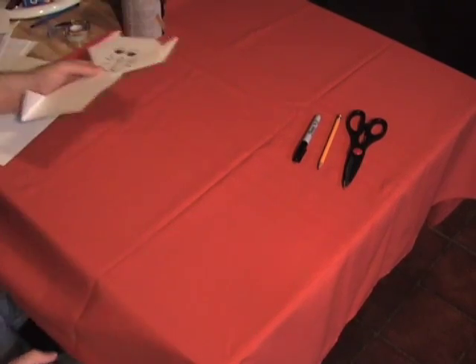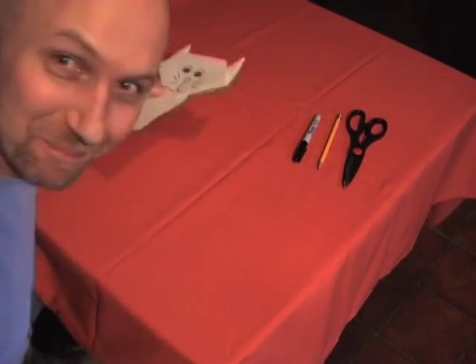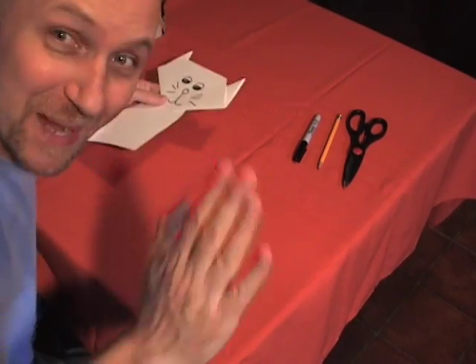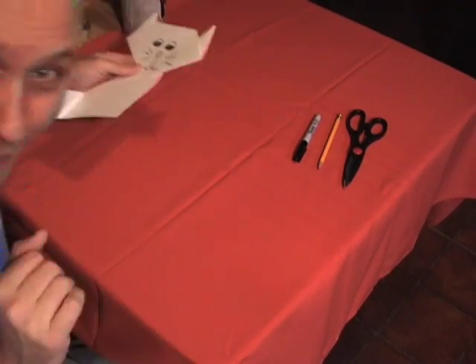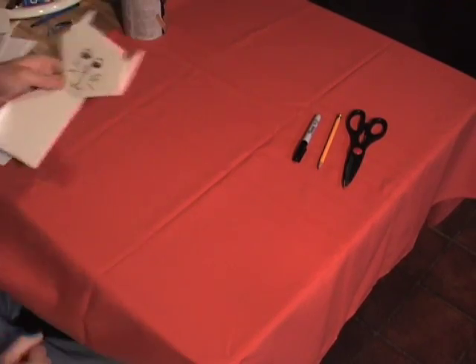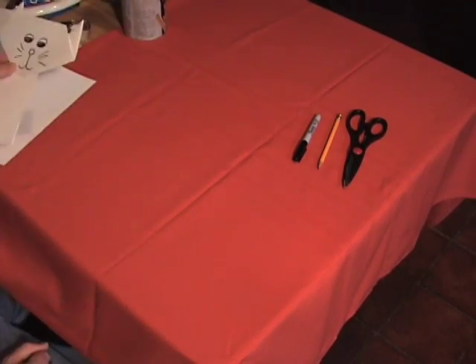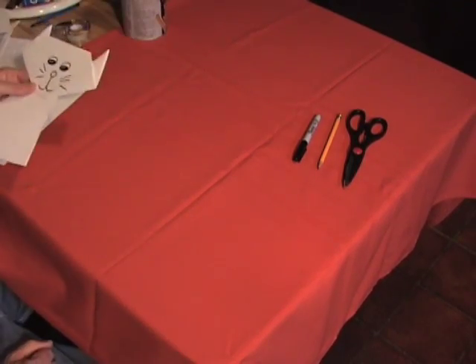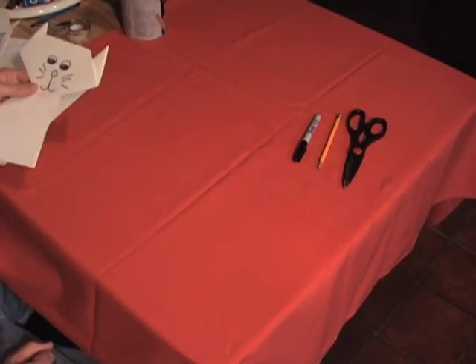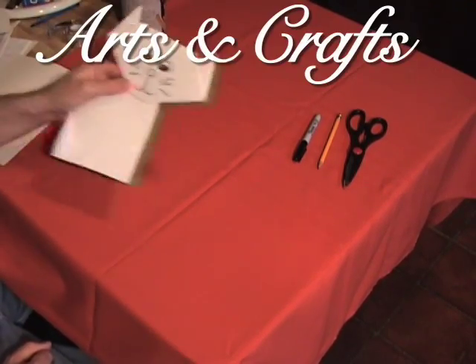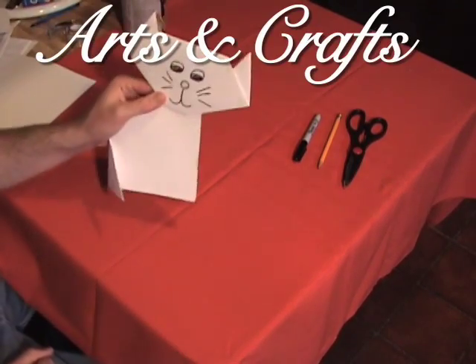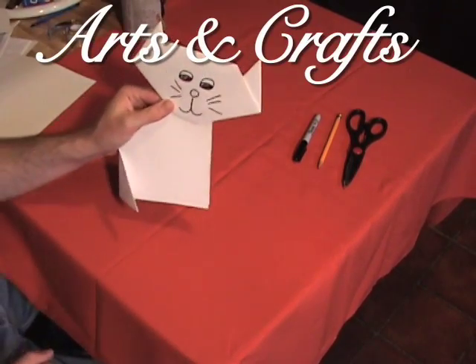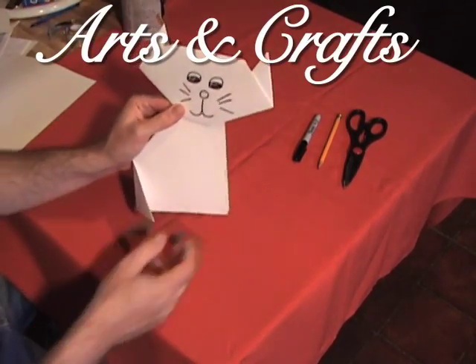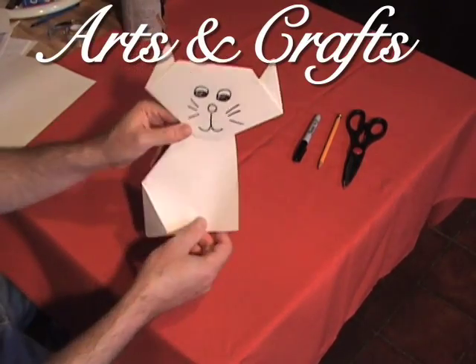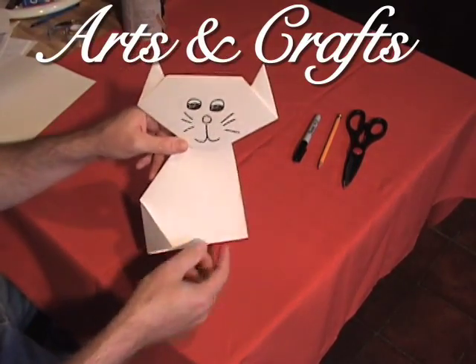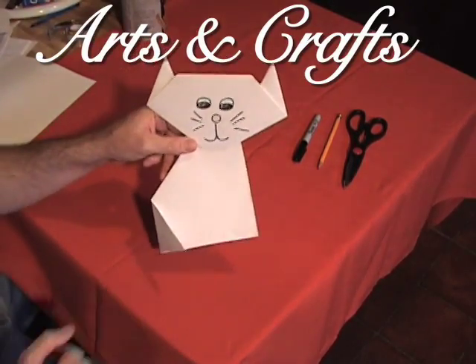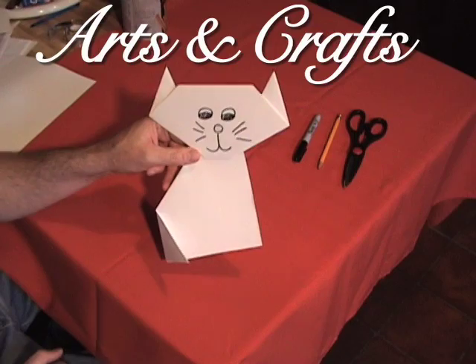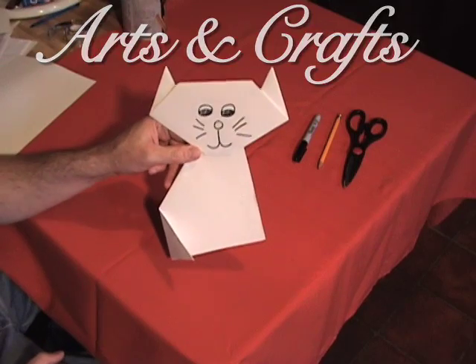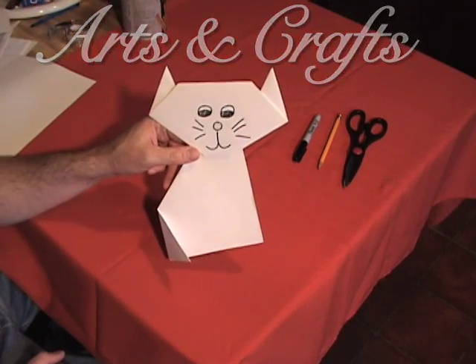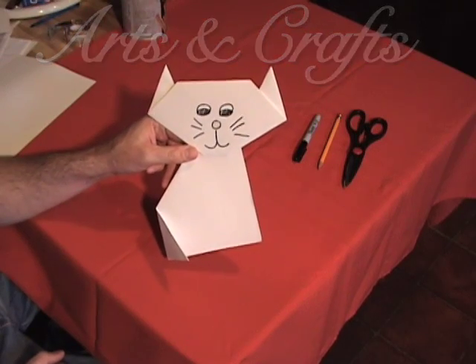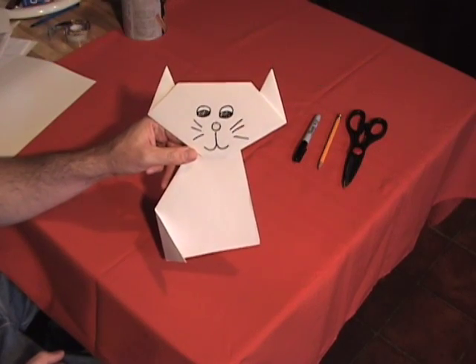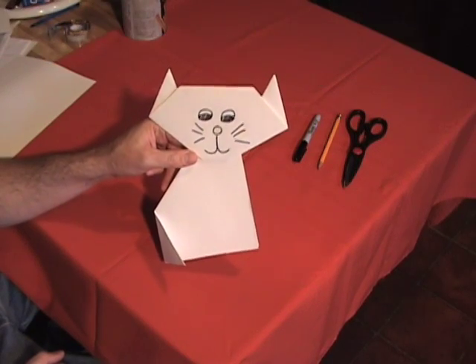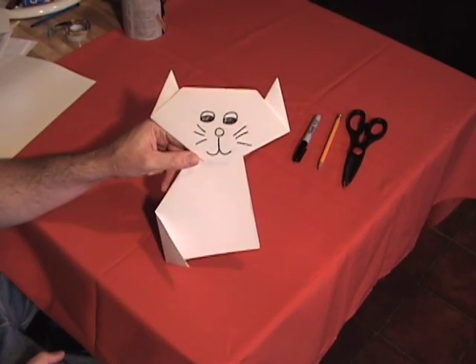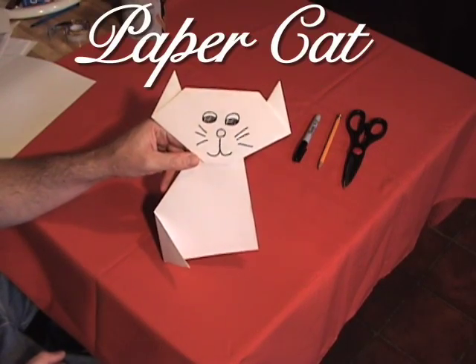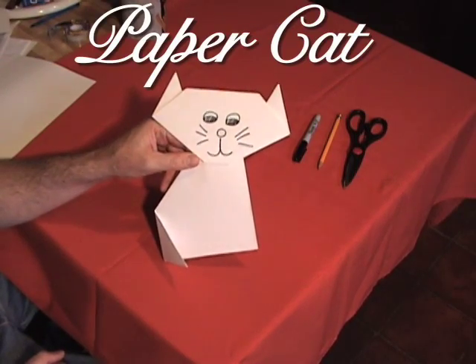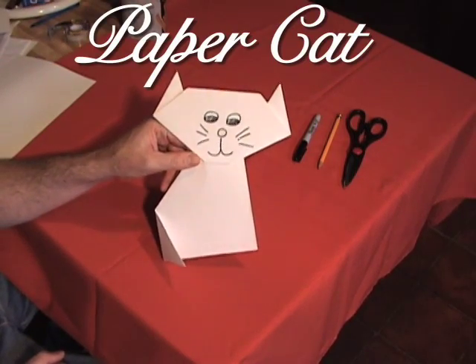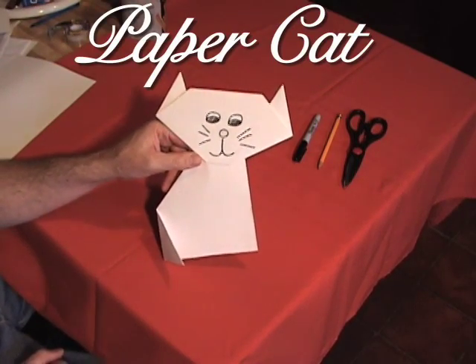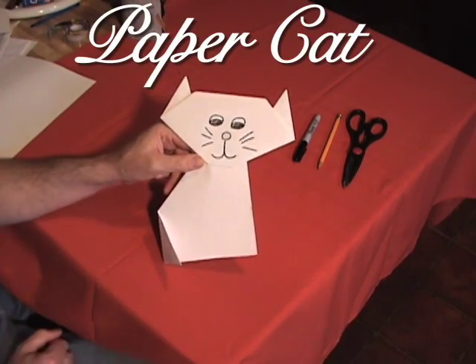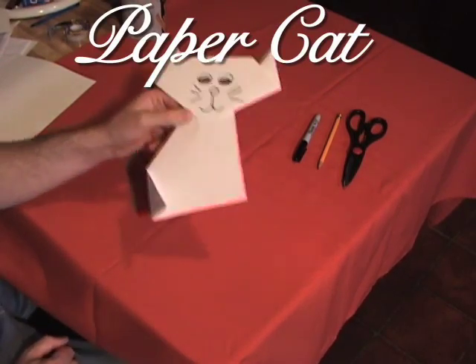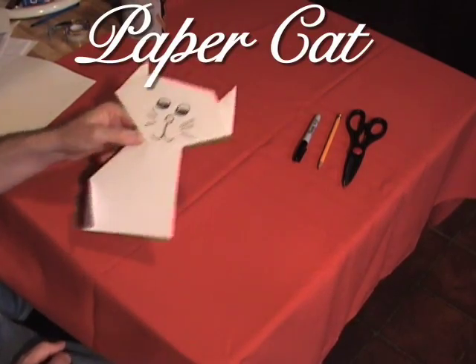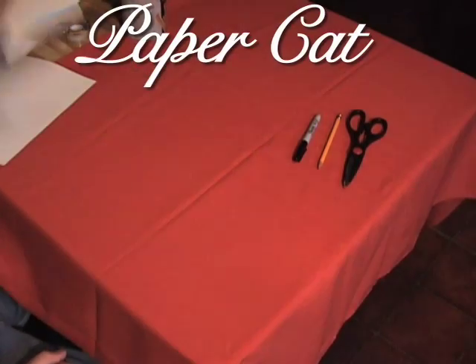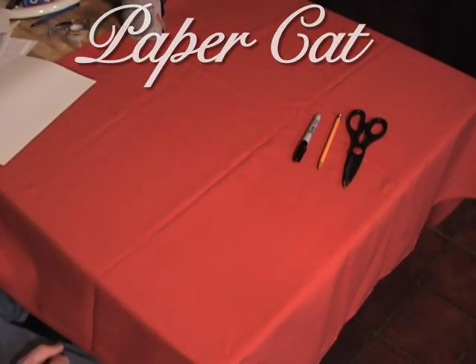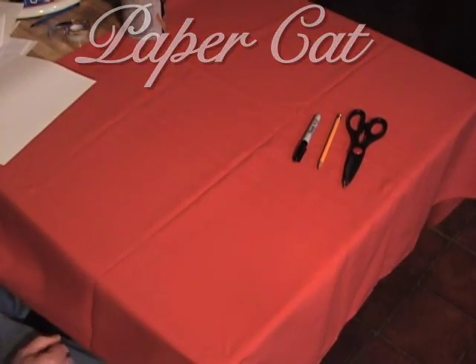Hello everybody and welcome to Arts and Crafts. Today we will be making the paper cat. Okay, here we go.